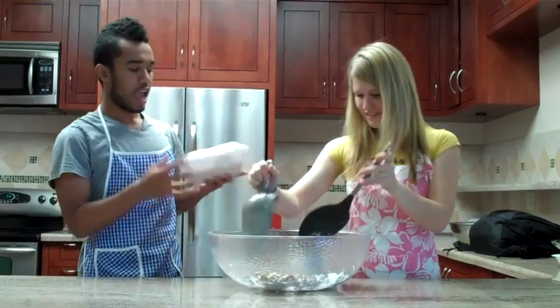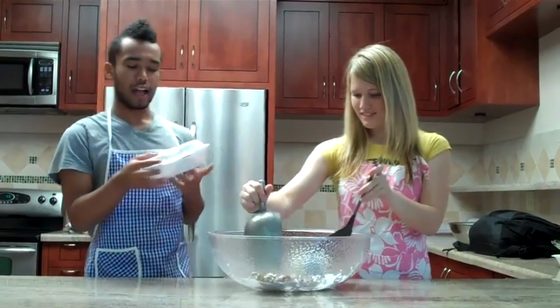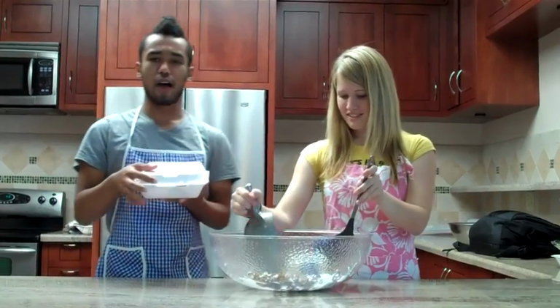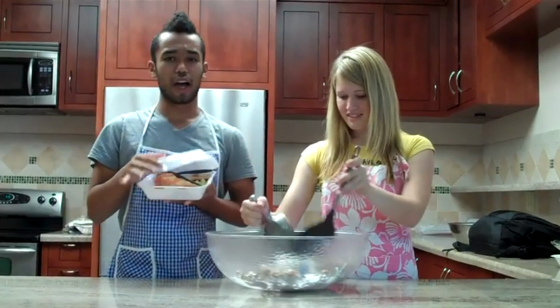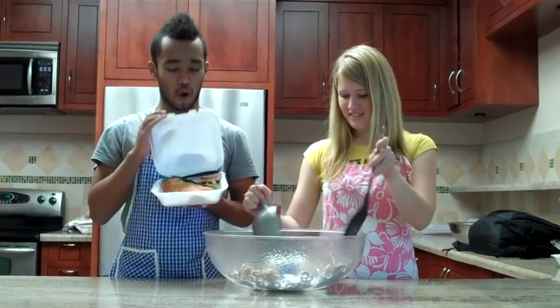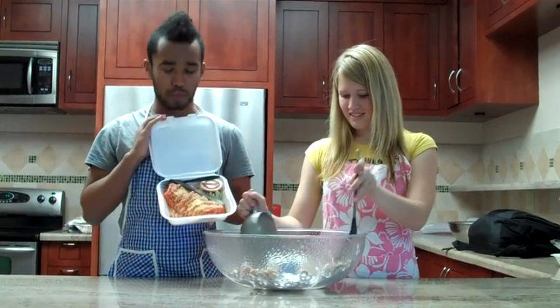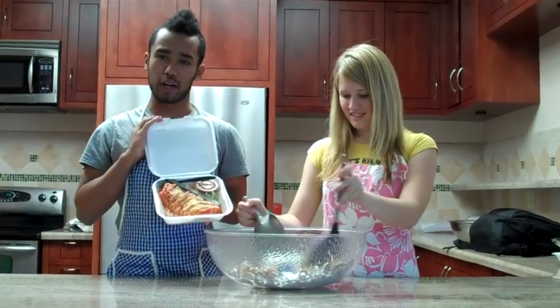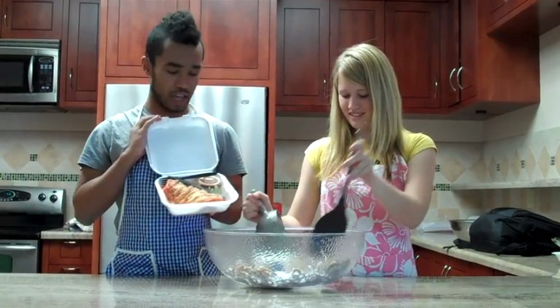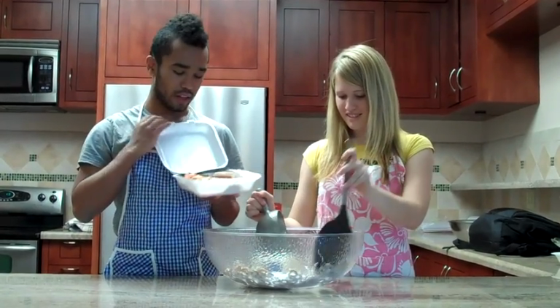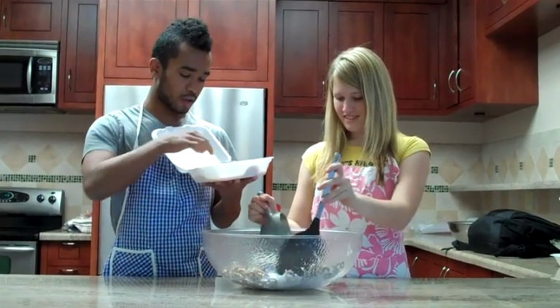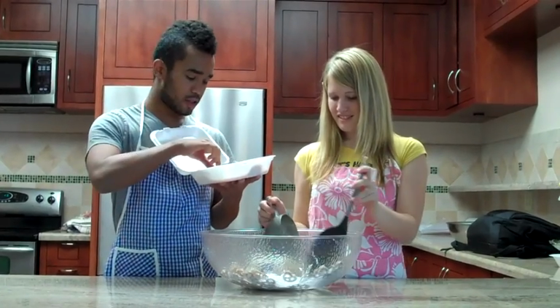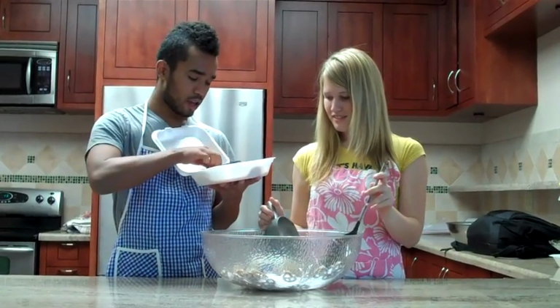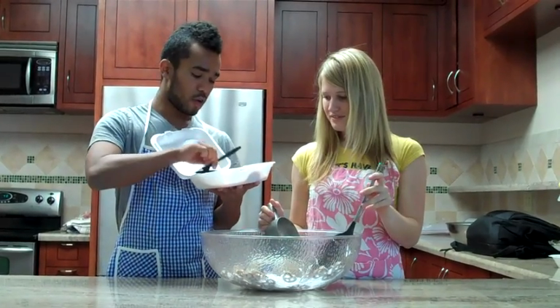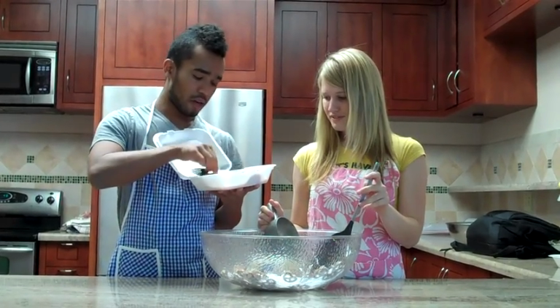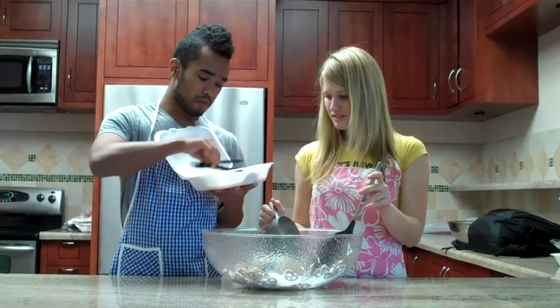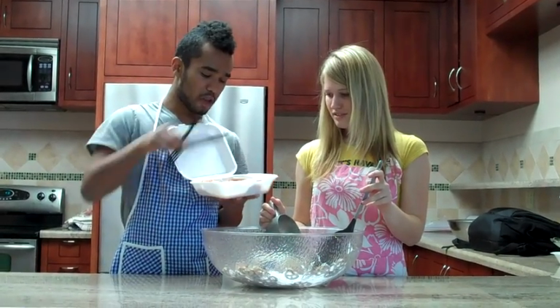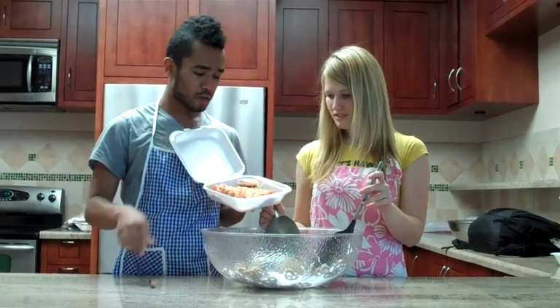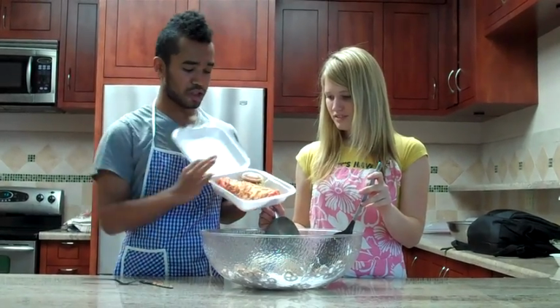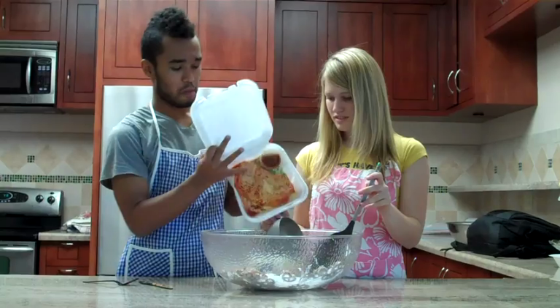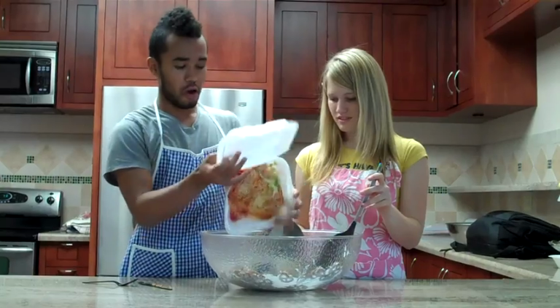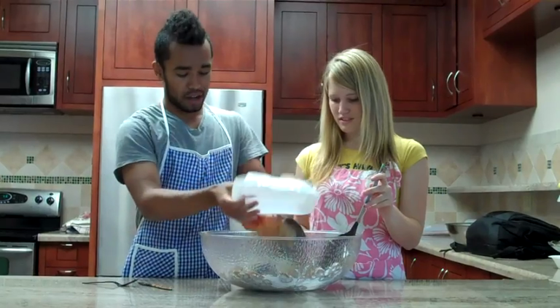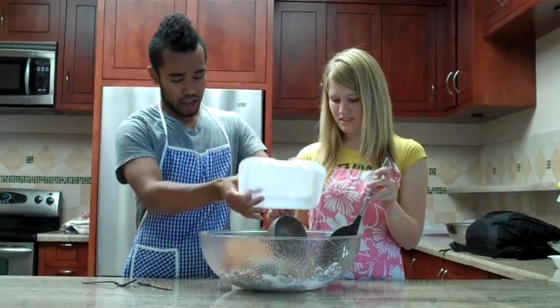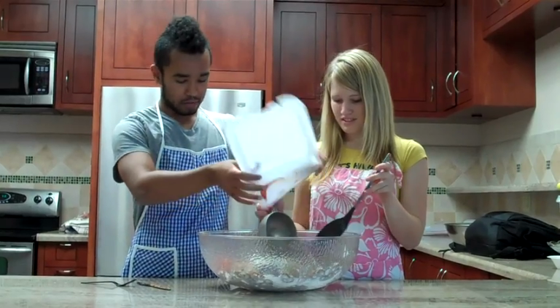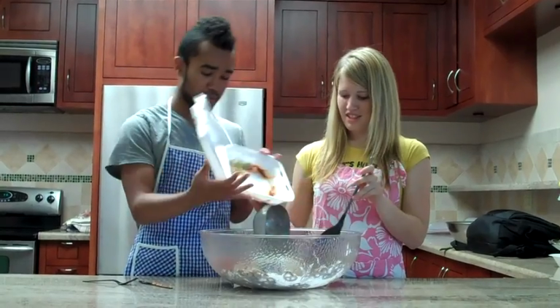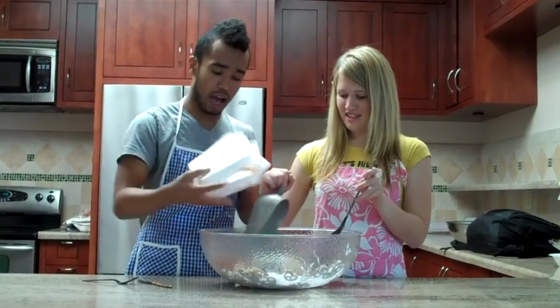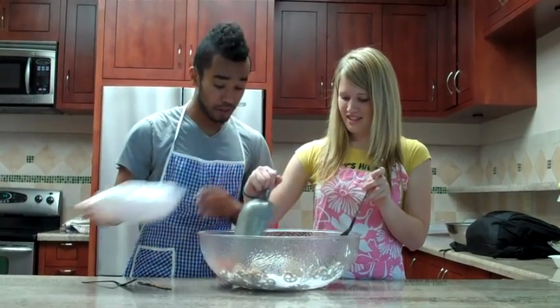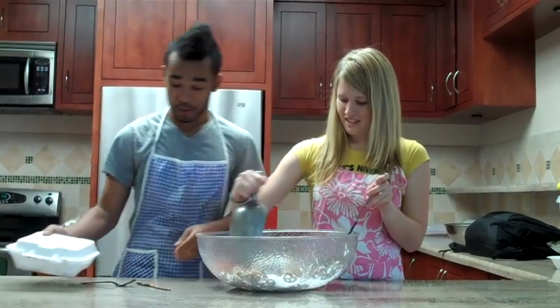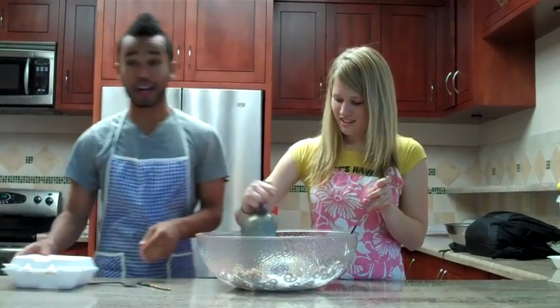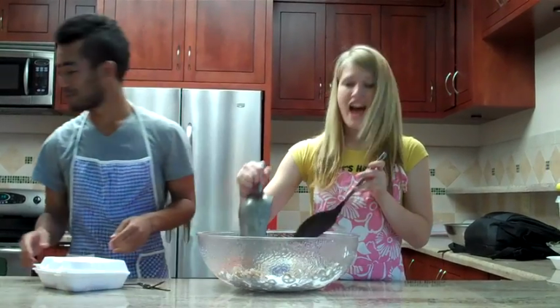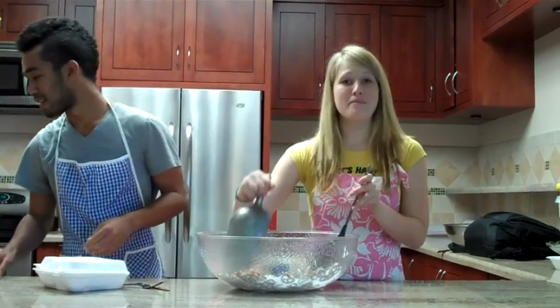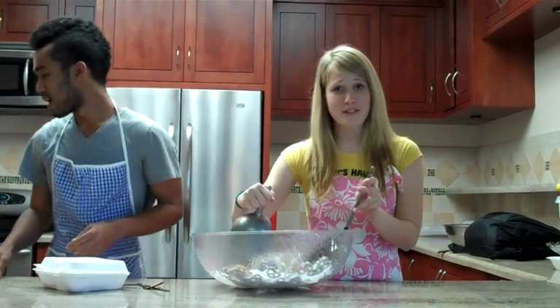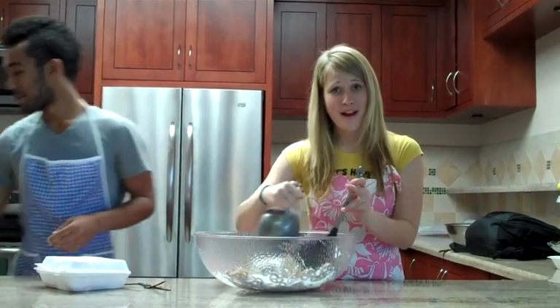And if you have any old burritos laying around the house, you might as well just throw that in there. That looks pretty good. And mix it around.